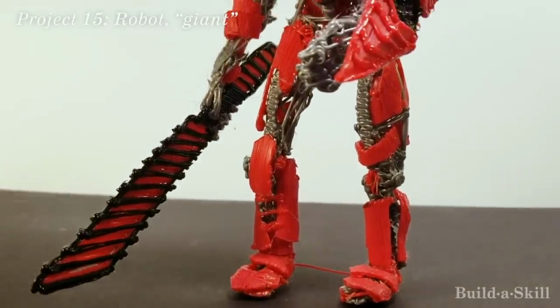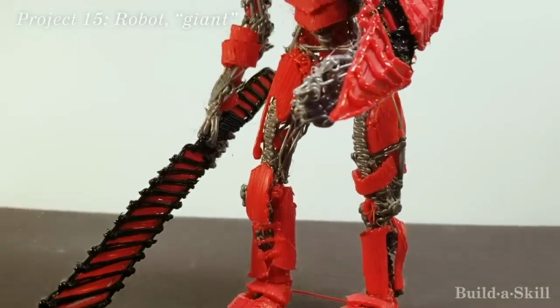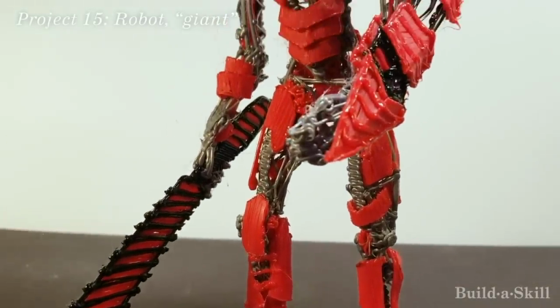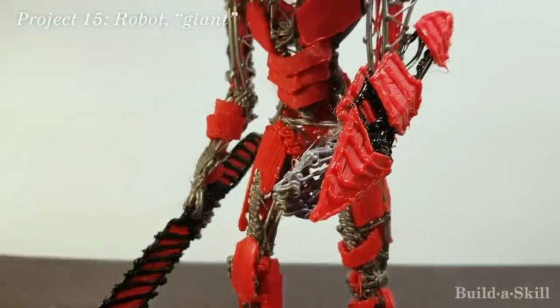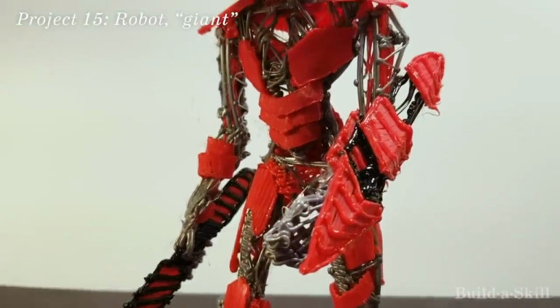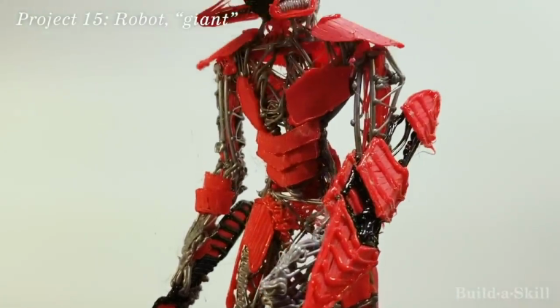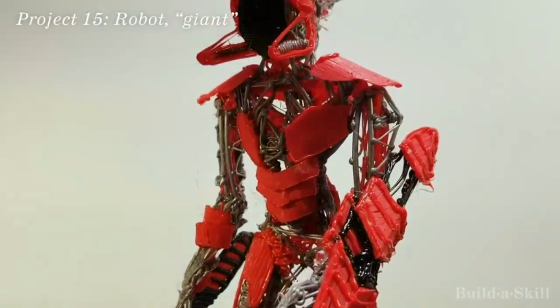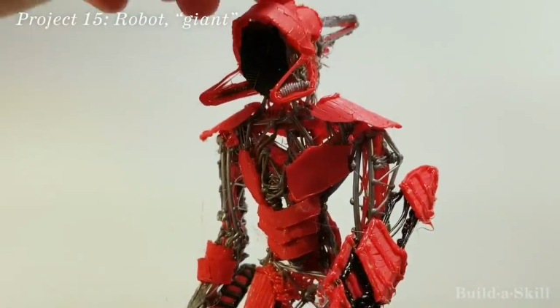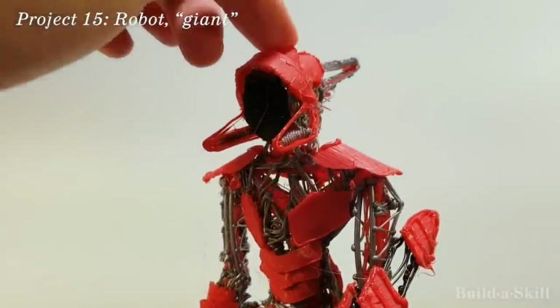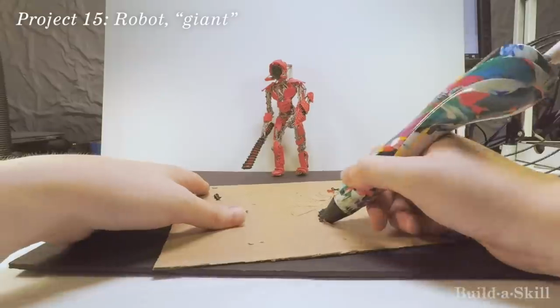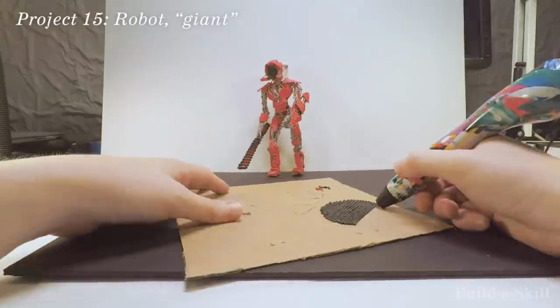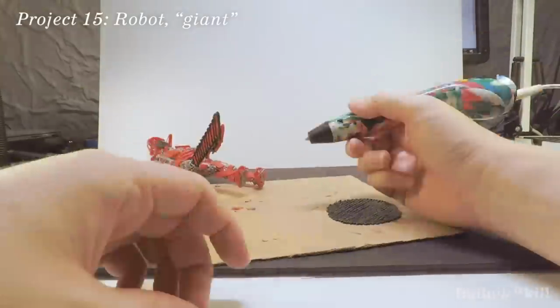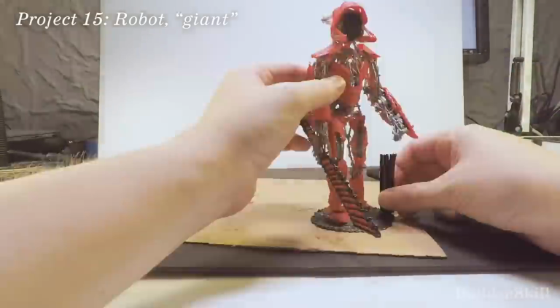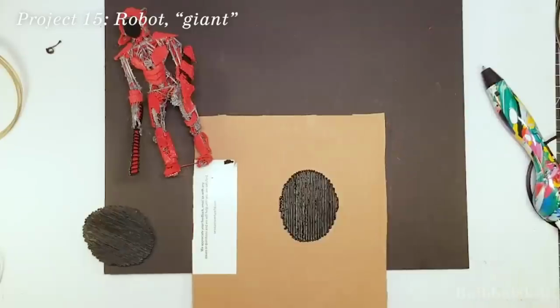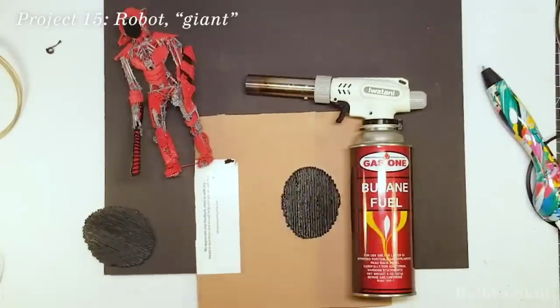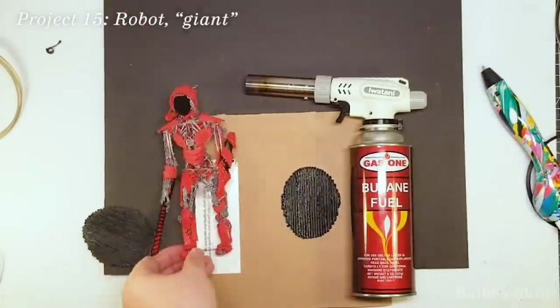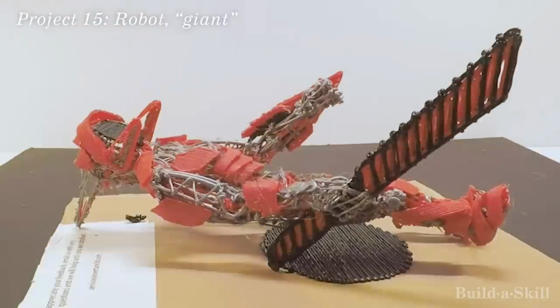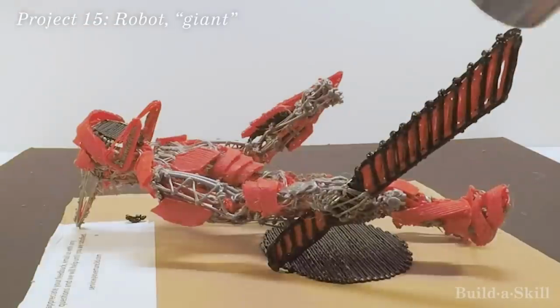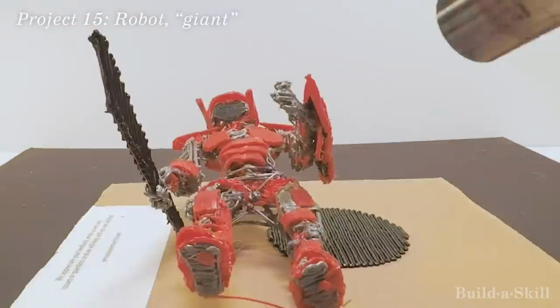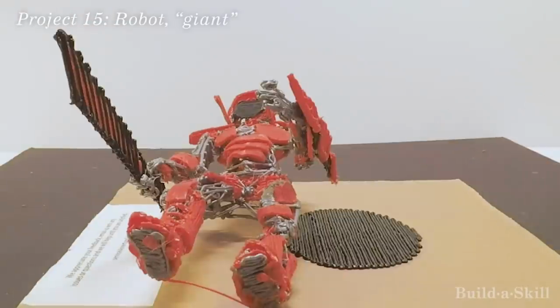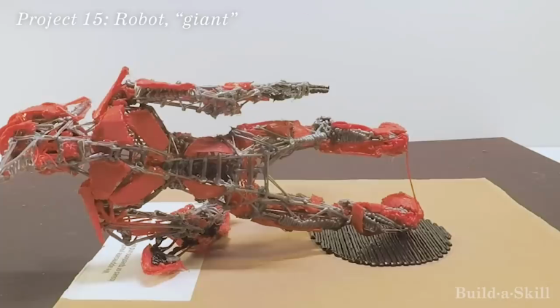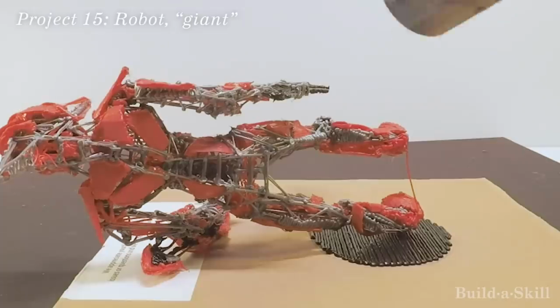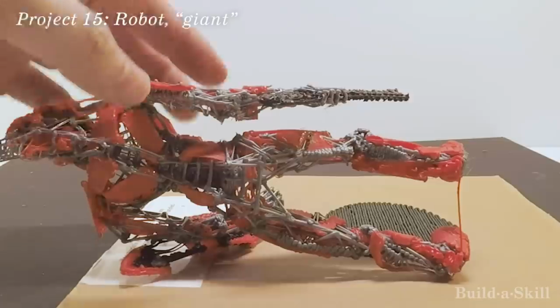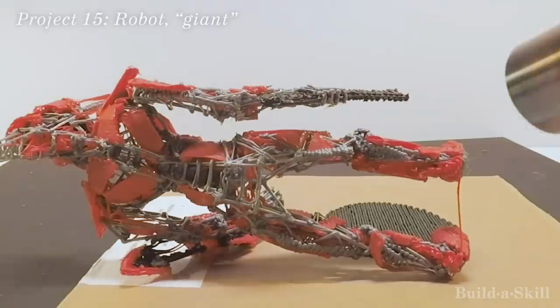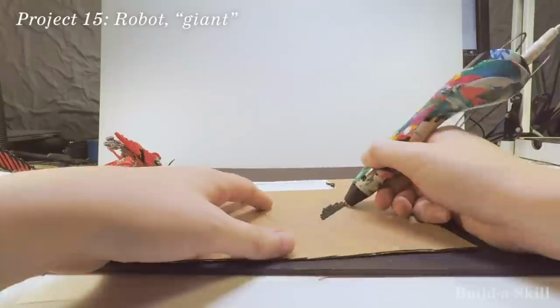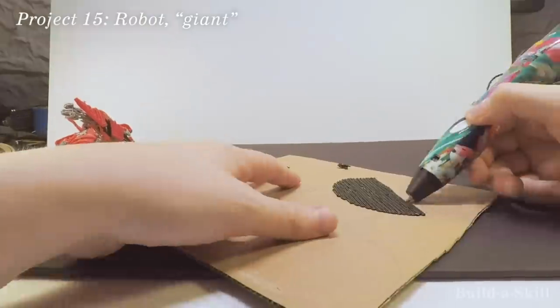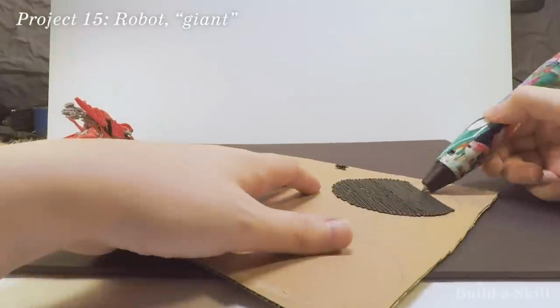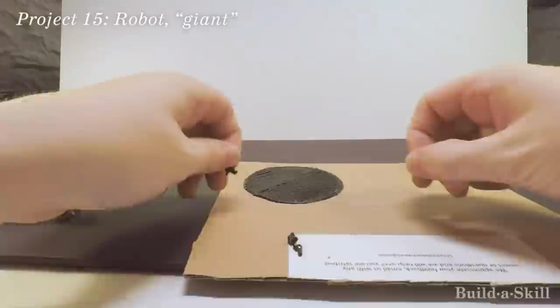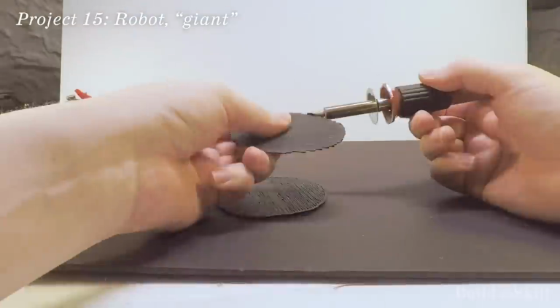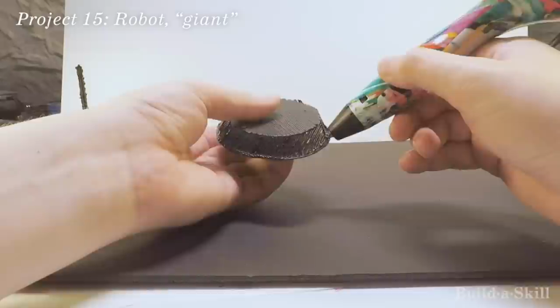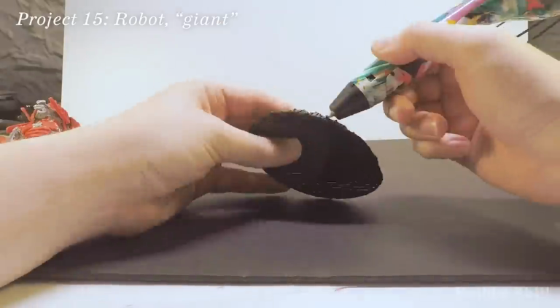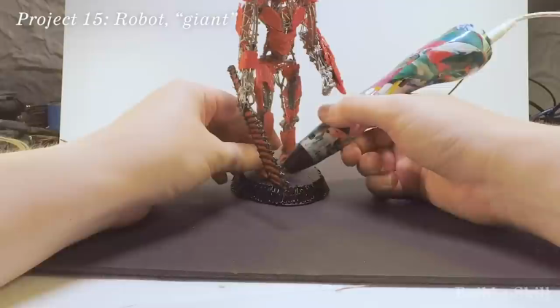The robot of course needed a stand, which was pretty simple to make. Be careful with the torch. It turned out well — I was pretty proud of this, and I'll also upload a full build video to the channel later. This robot, however, did take several hours to build.